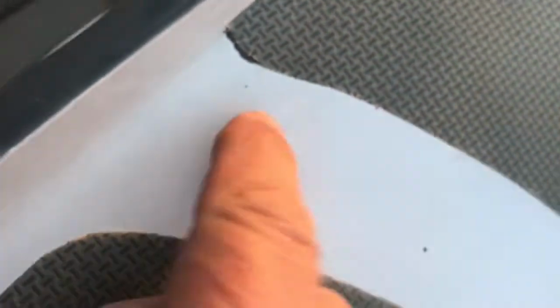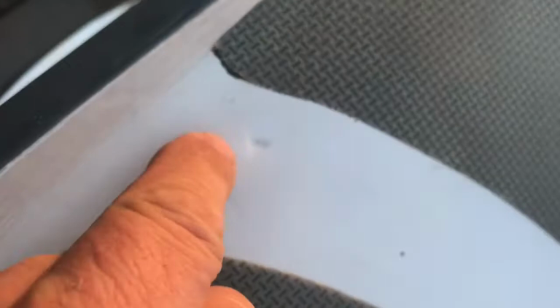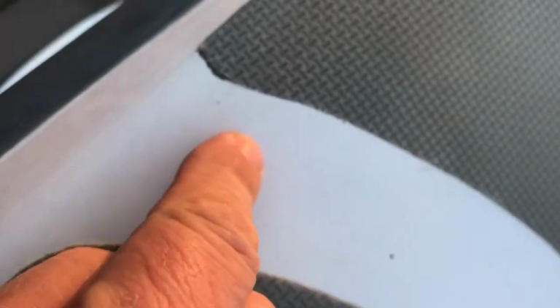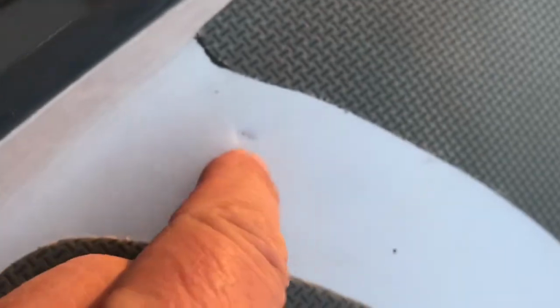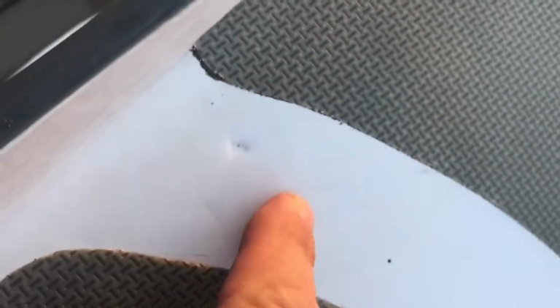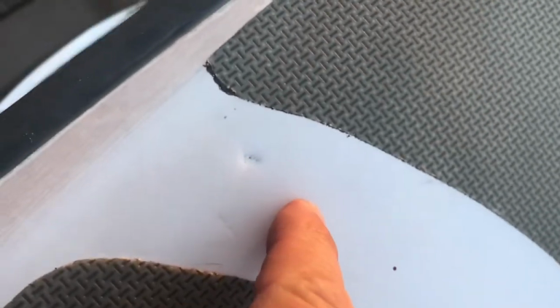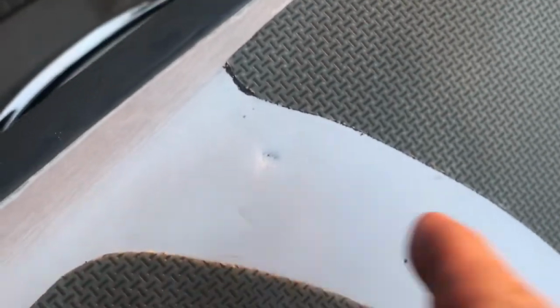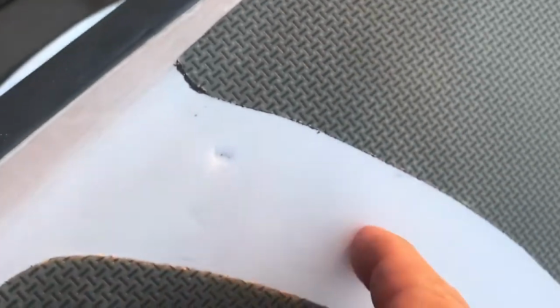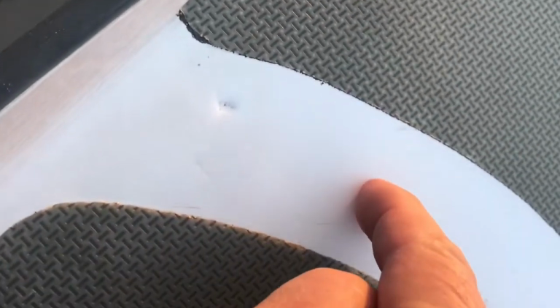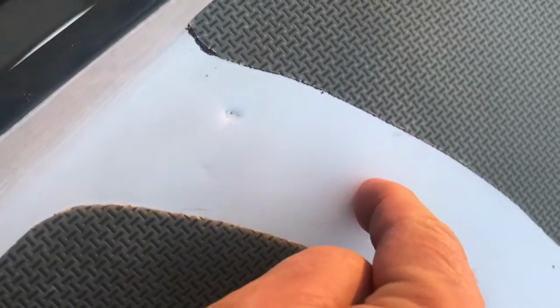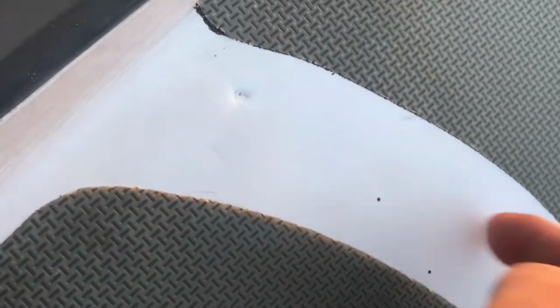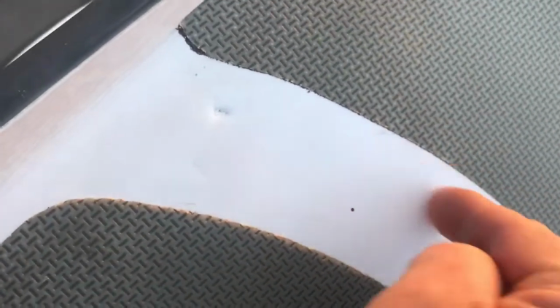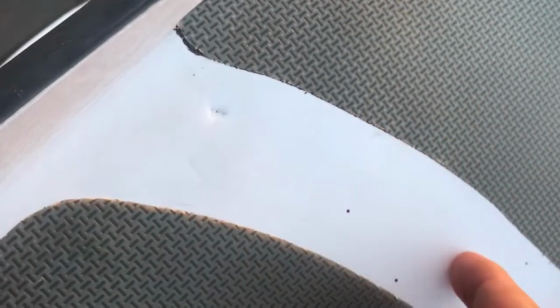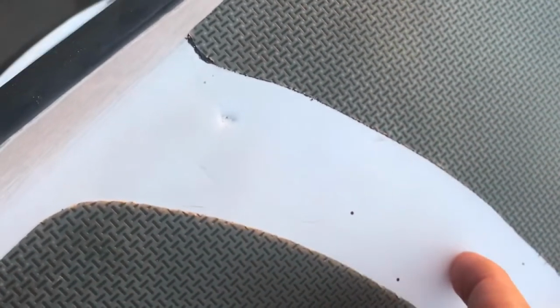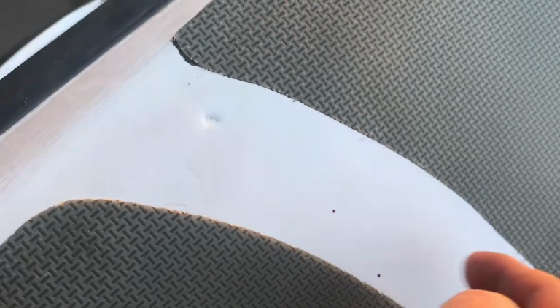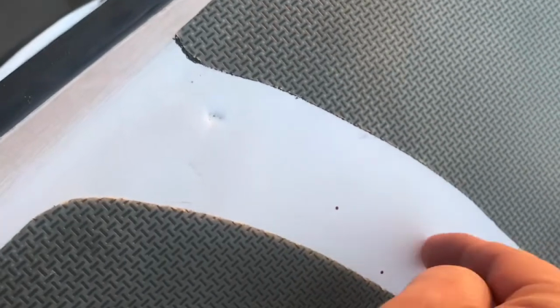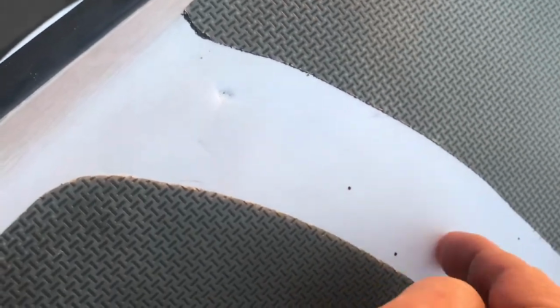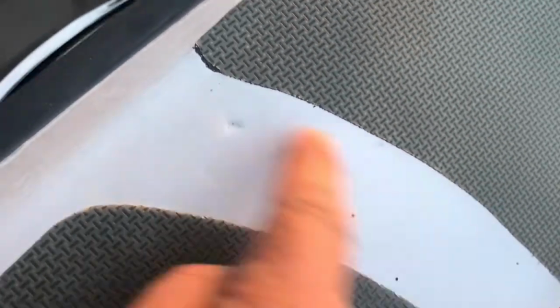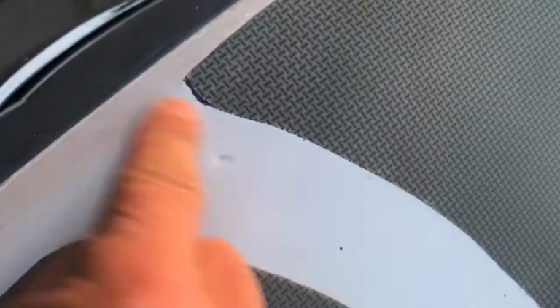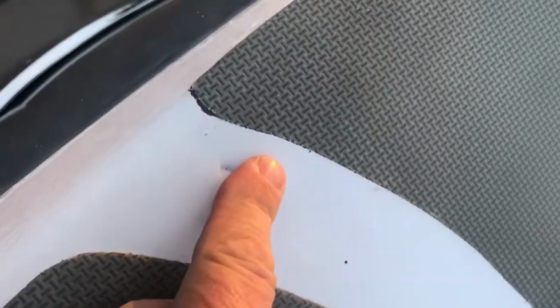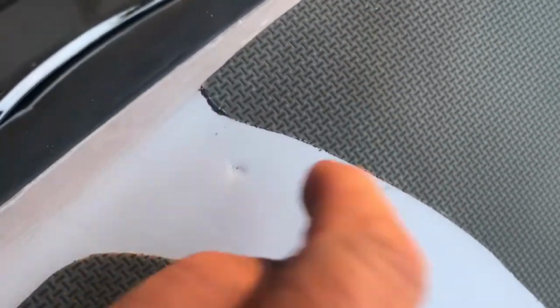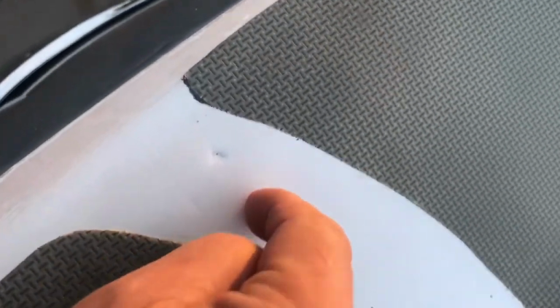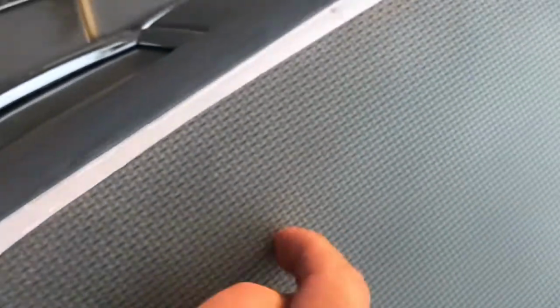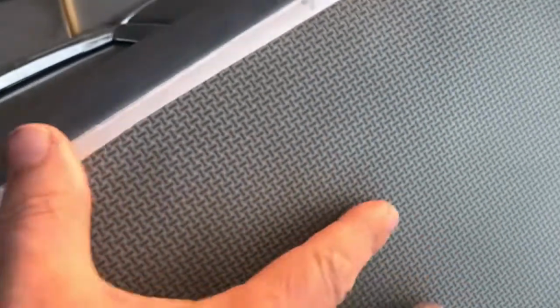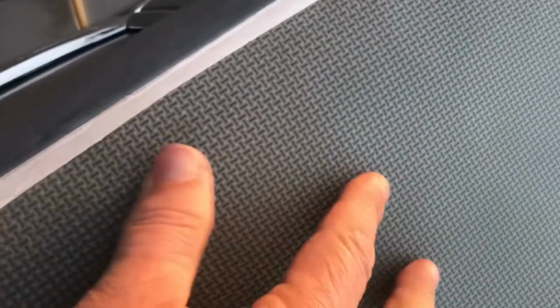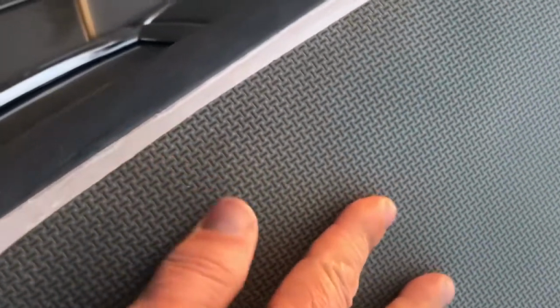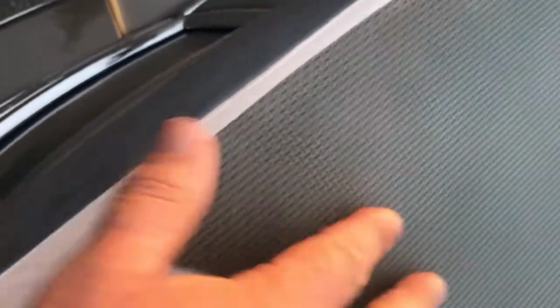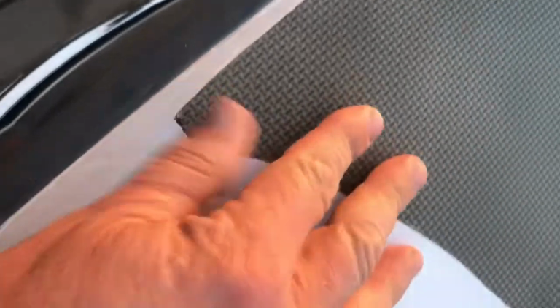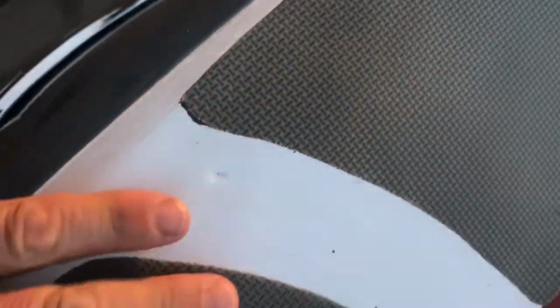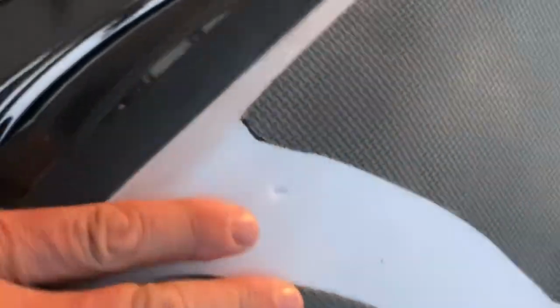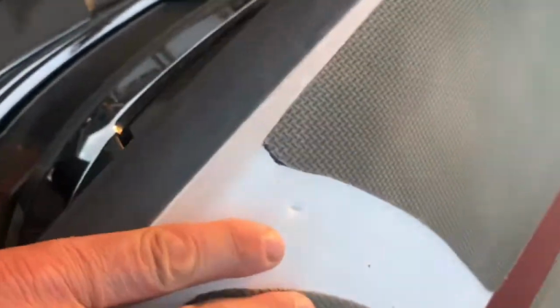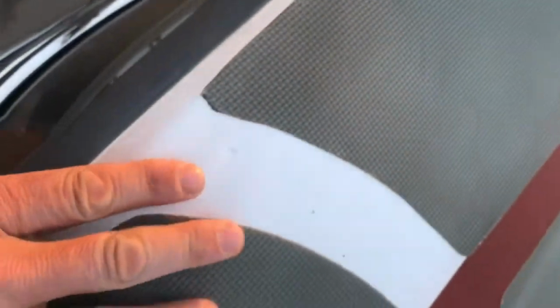It doesn't matter because the skin does not absorb water. The barrier between the basalt epoxy and EPS foam on the inside is this skin, and then there's this traction which is also blocking it — and it's not heavy, it's very lightweight.